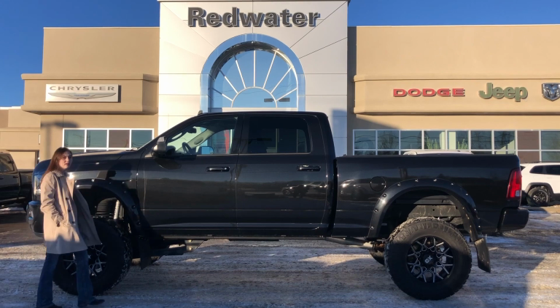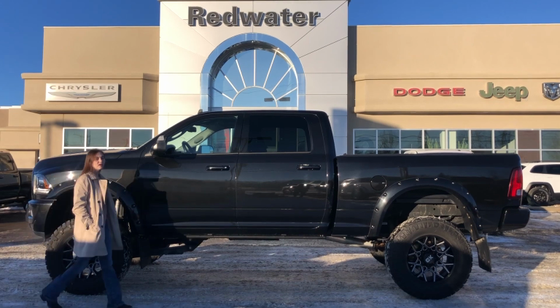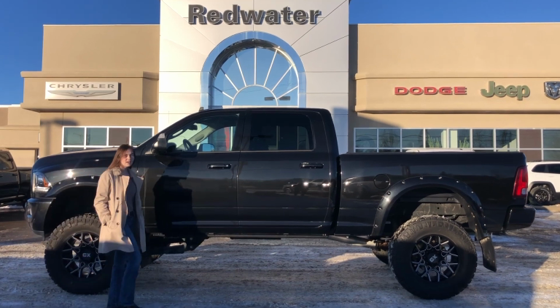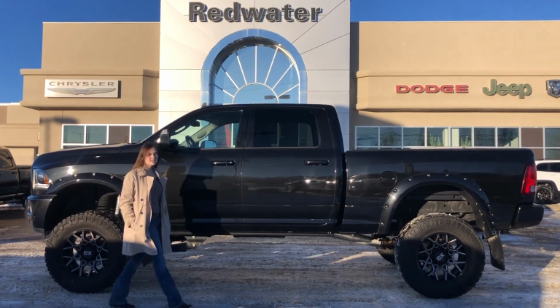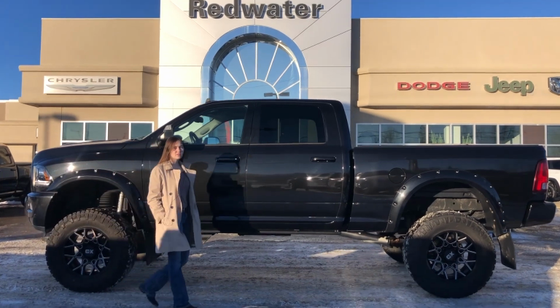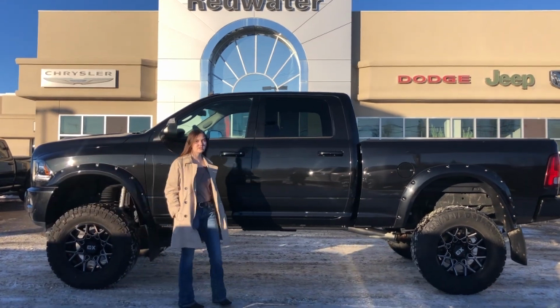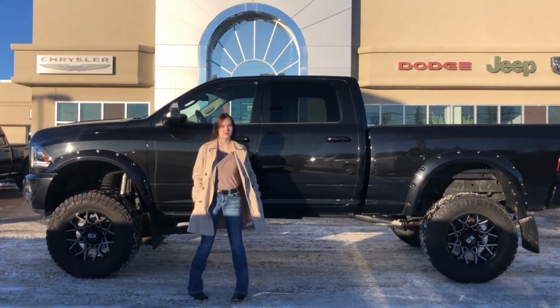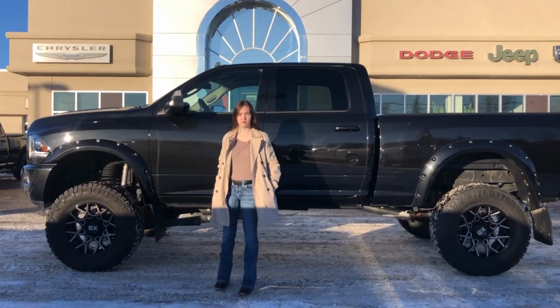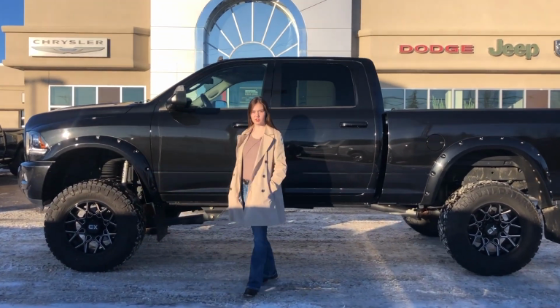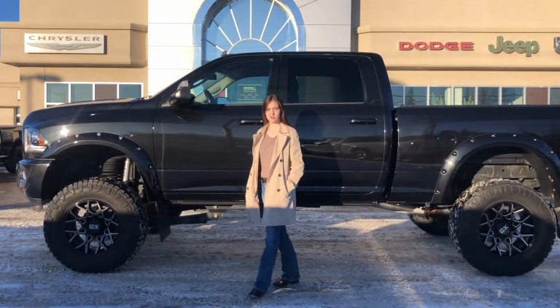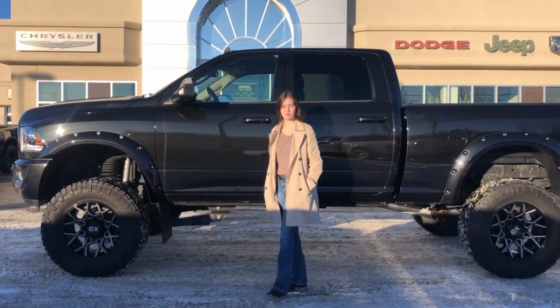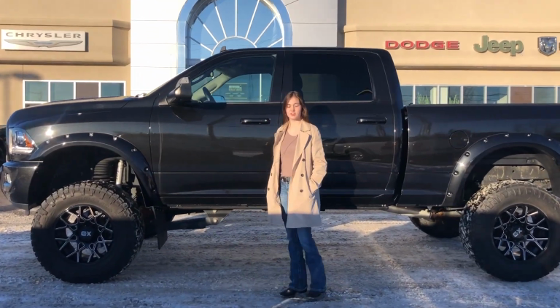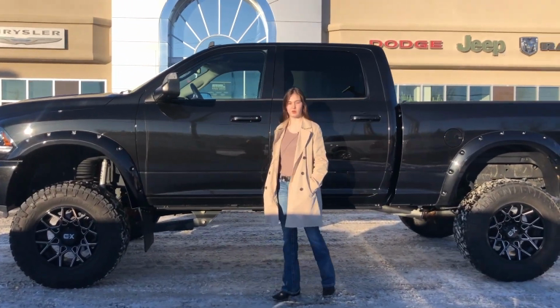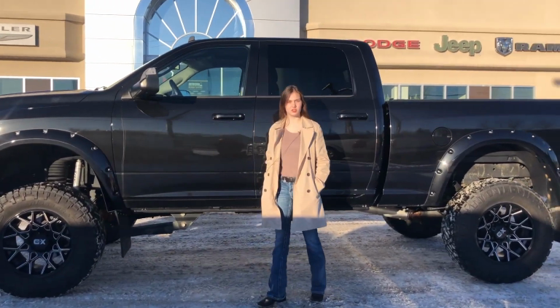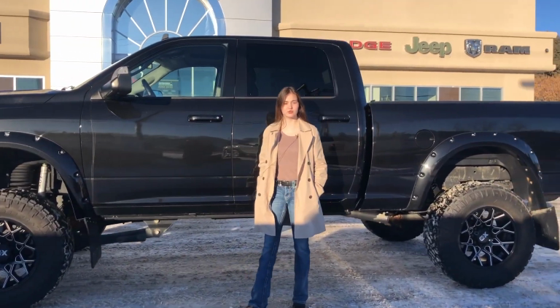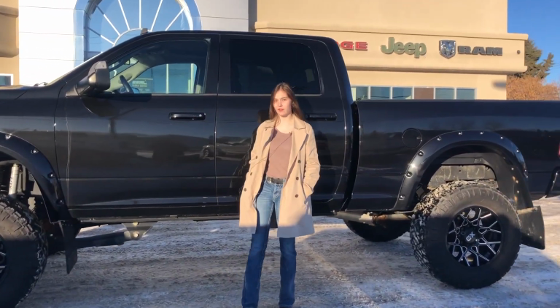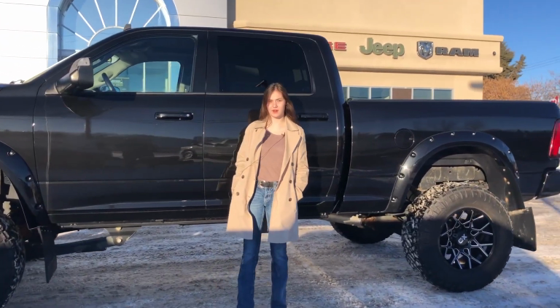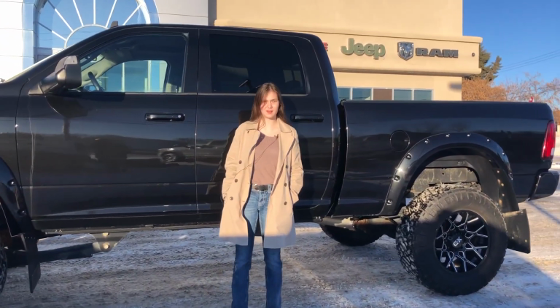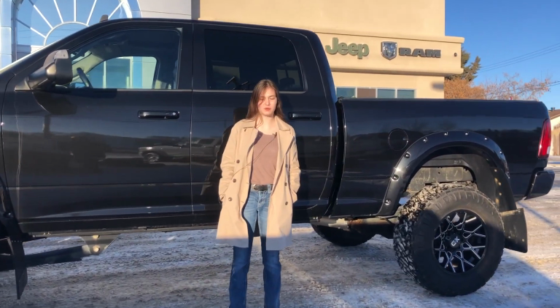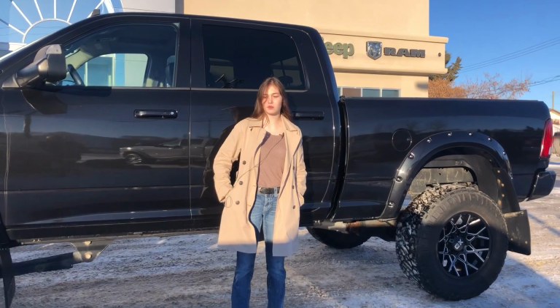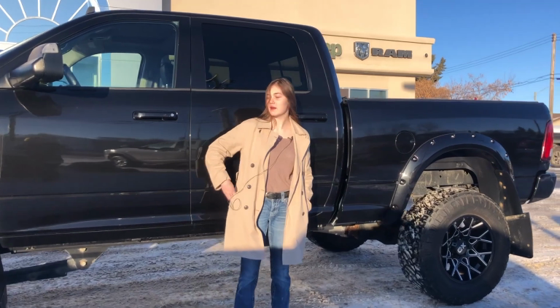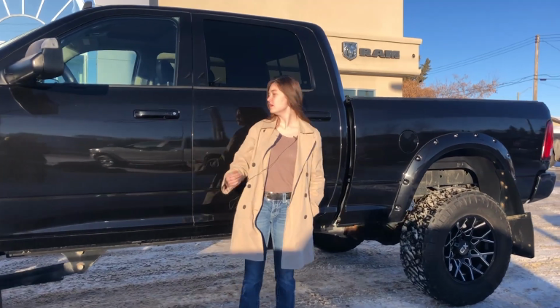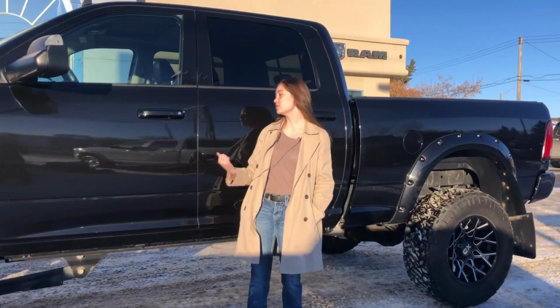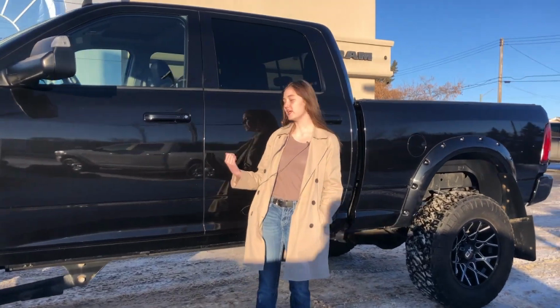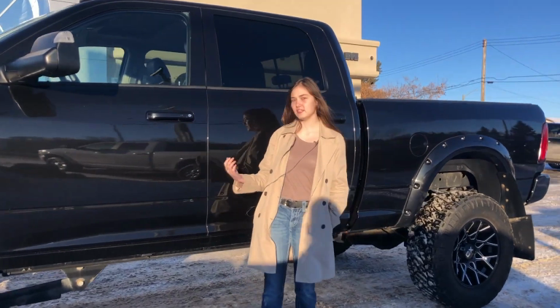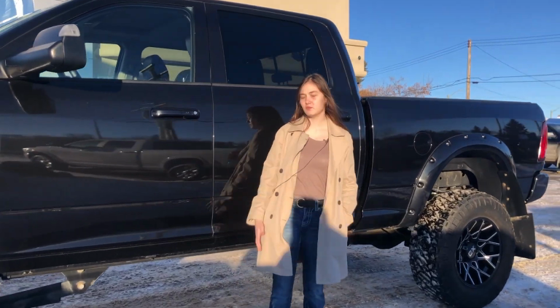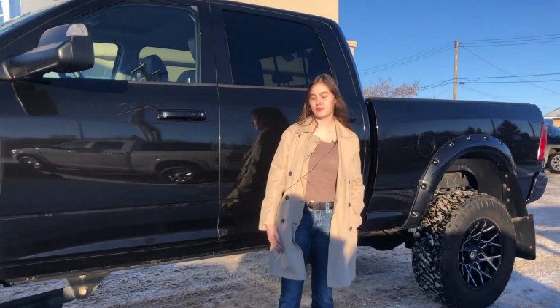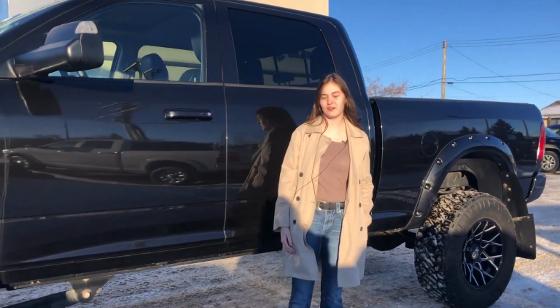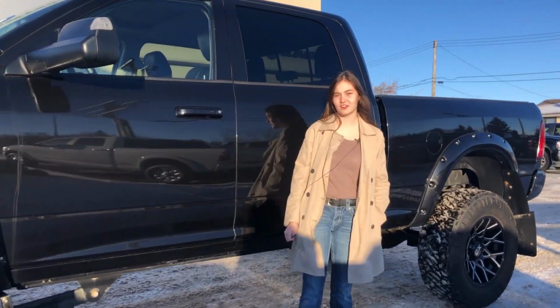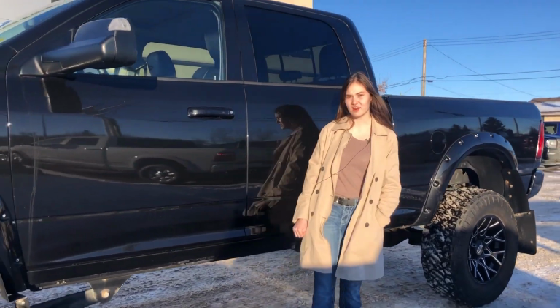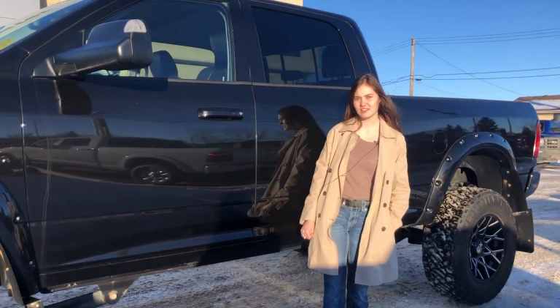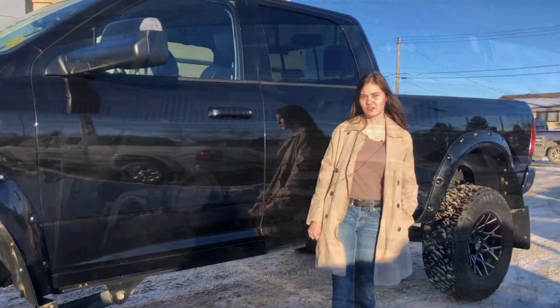Hey guys, Emily here down at Redwater Dodge, home of the $10 oil change, rig-ready Ram, and now we buy your Ram. This is a 2018 Ram 3500 Laramie, so let's take a look.